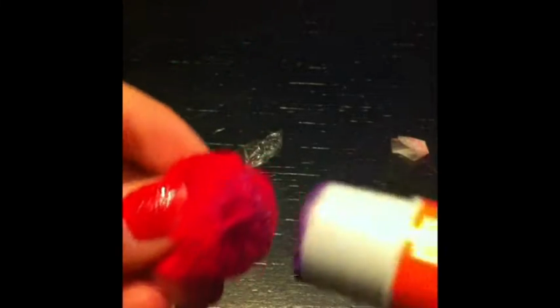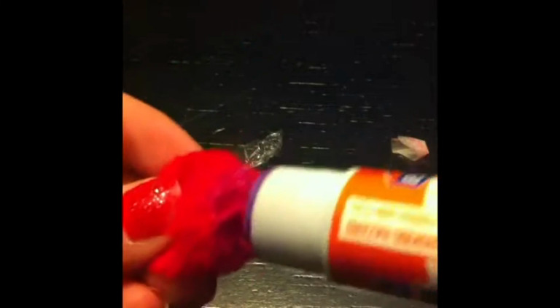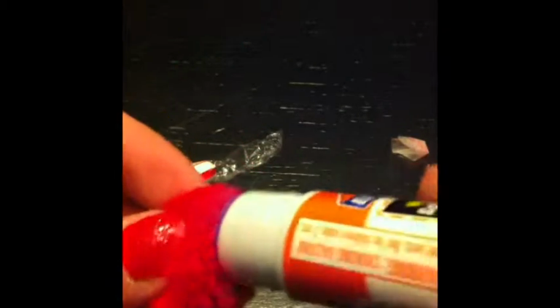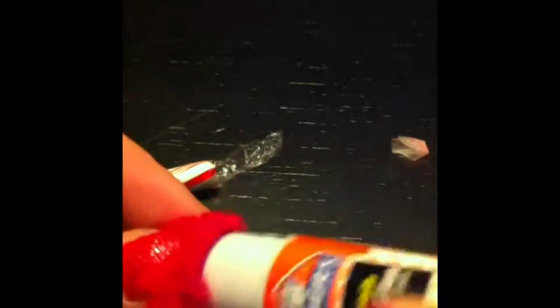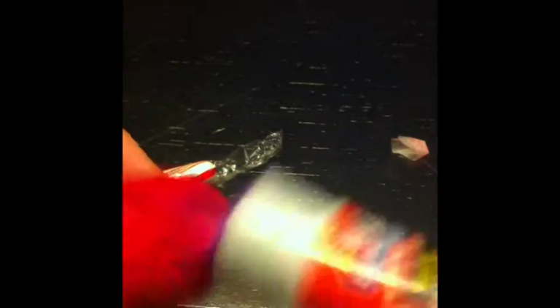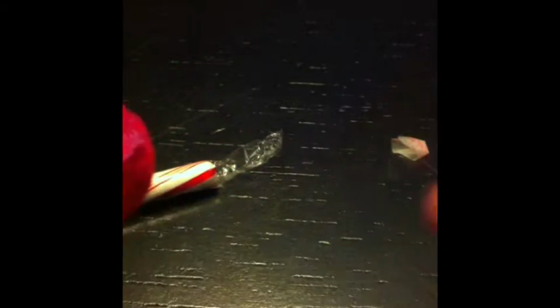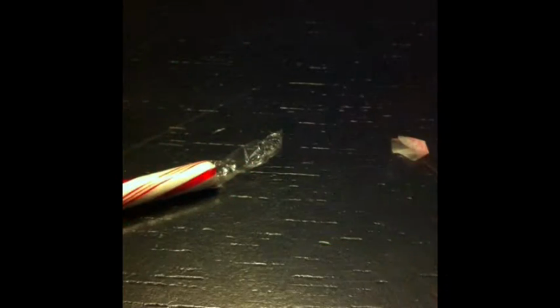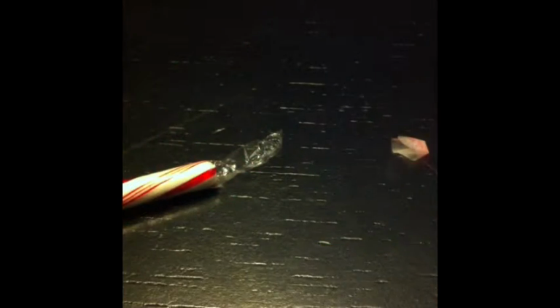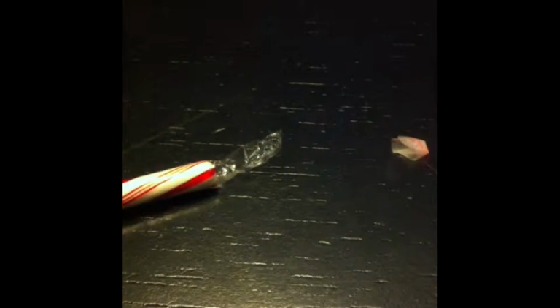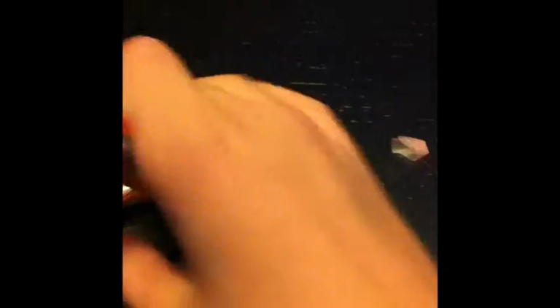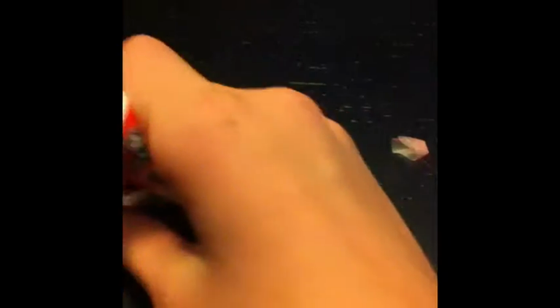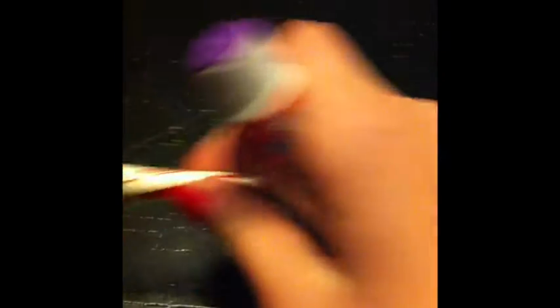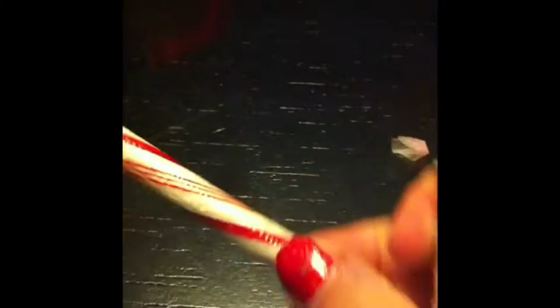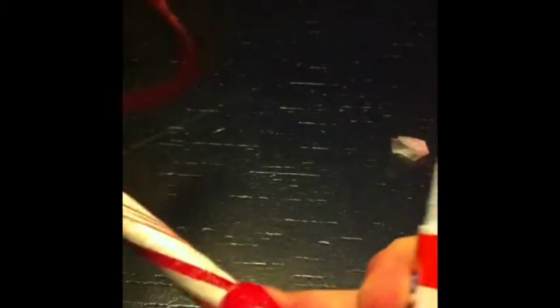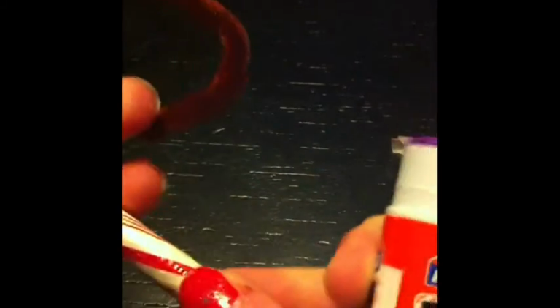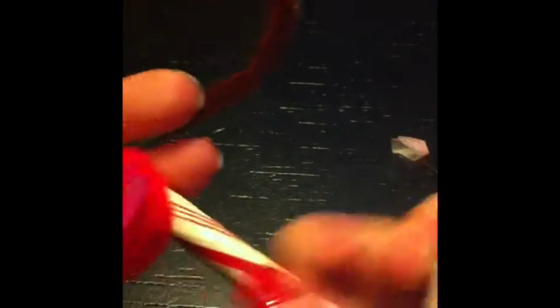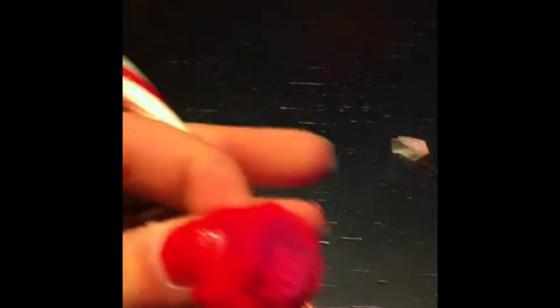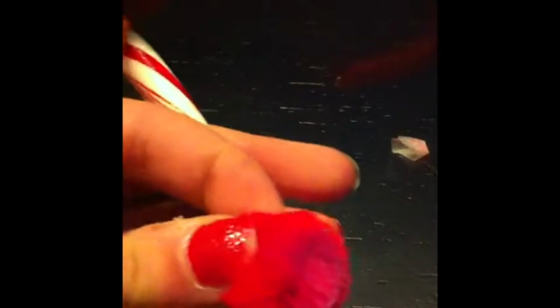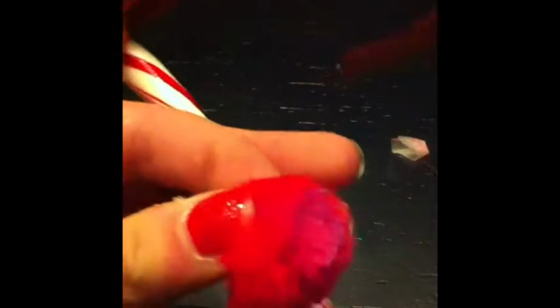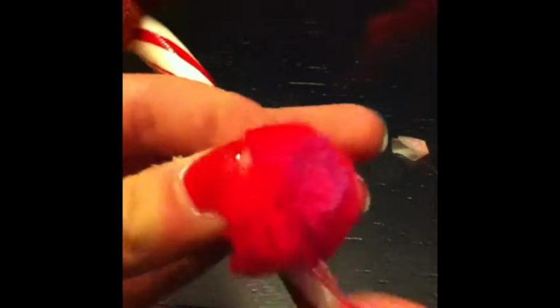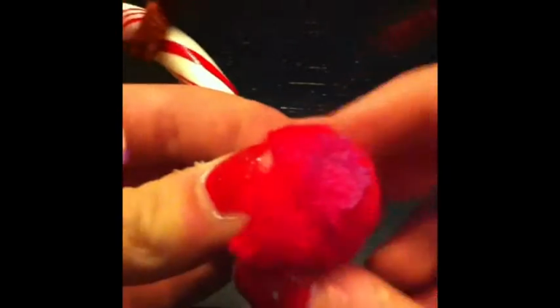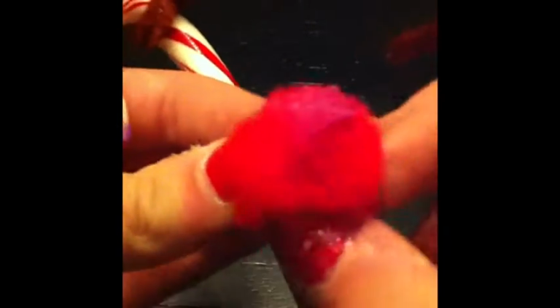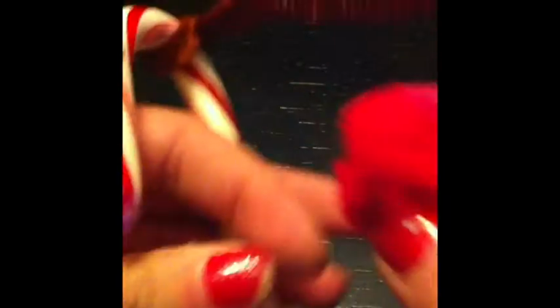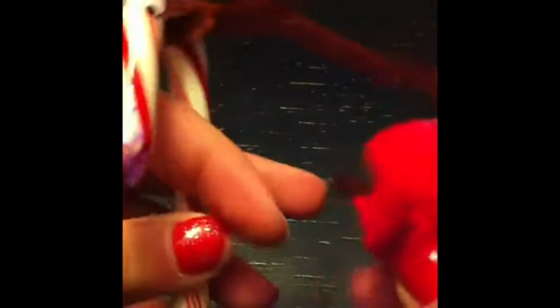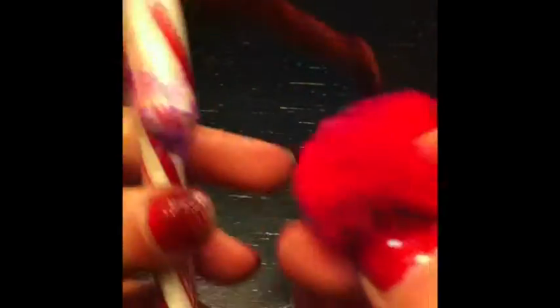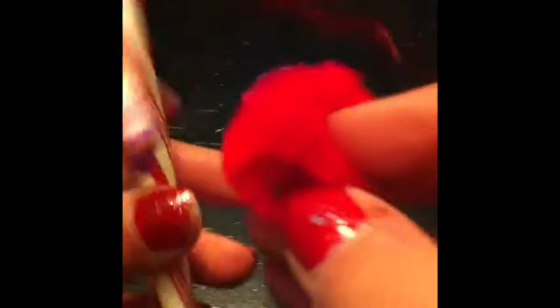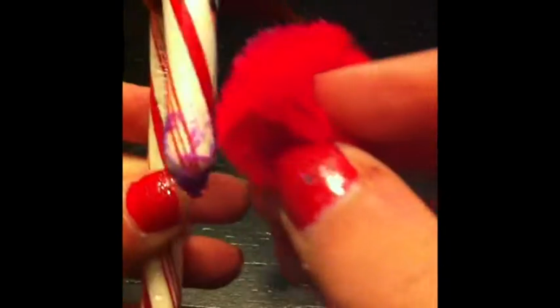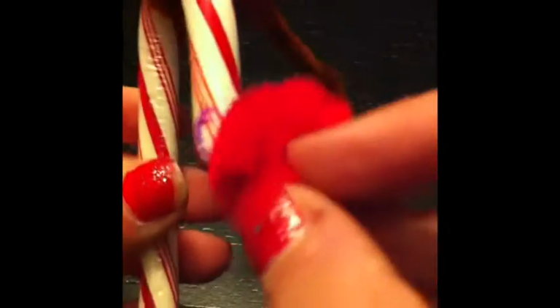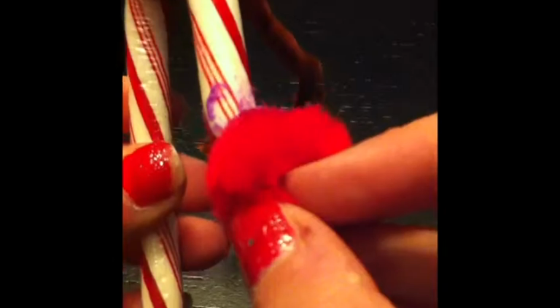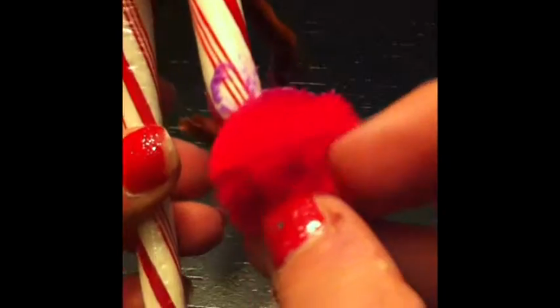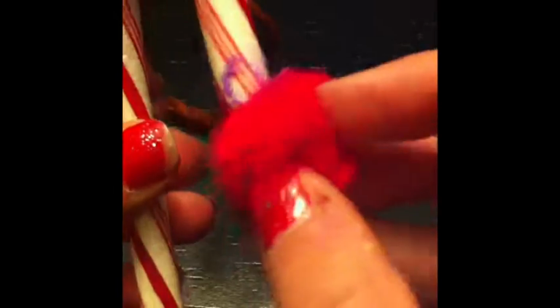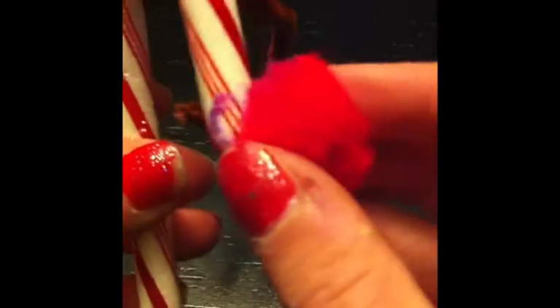Then you will put some glue on the pom pom and the end of the candy cane to stick on the nose. I only used a glue stick, but it helps if you use hot glue to hold it on better.